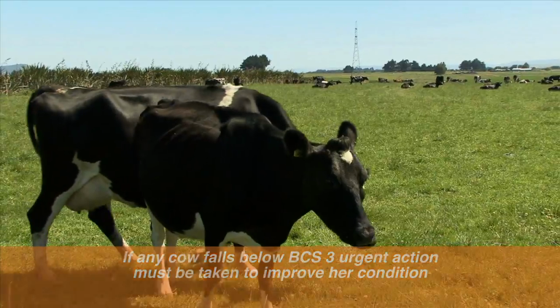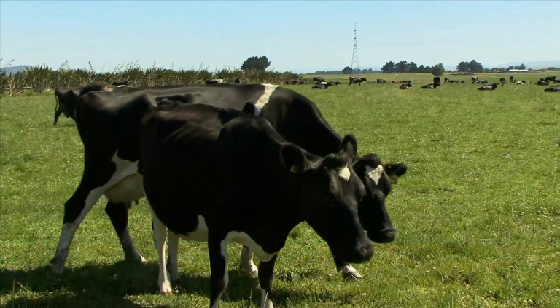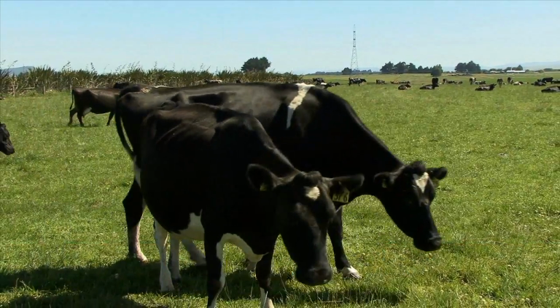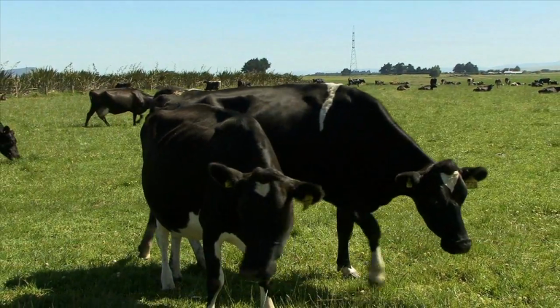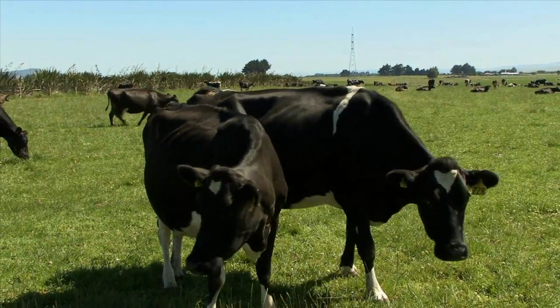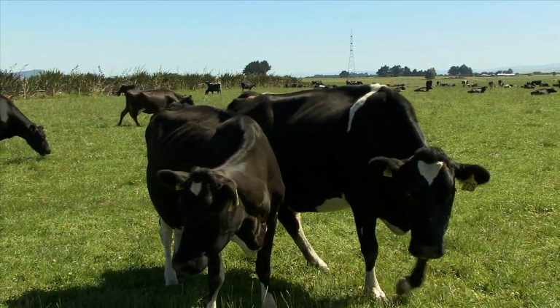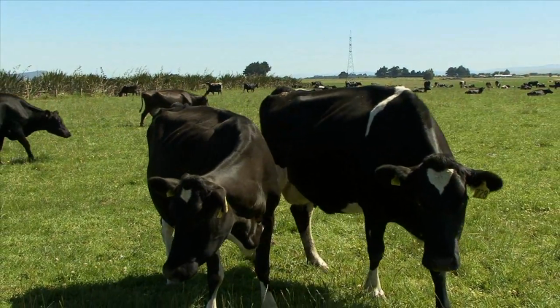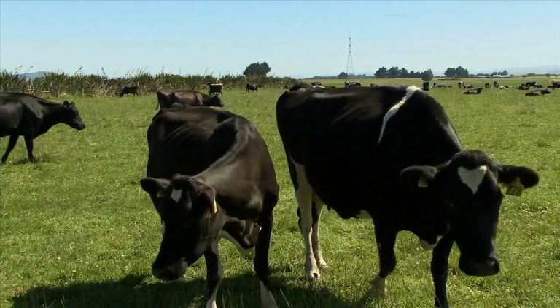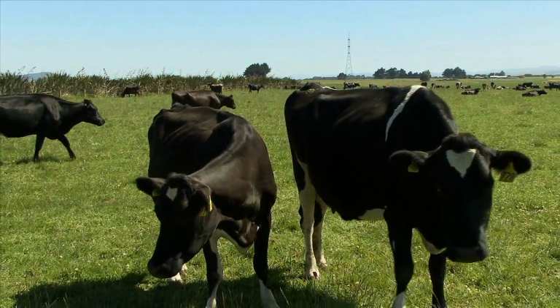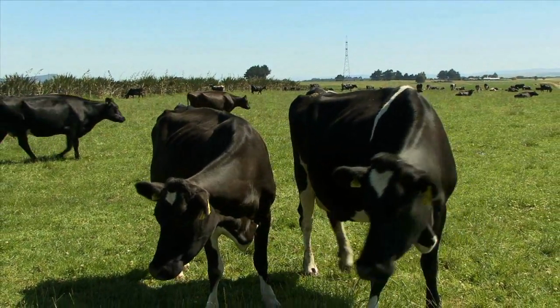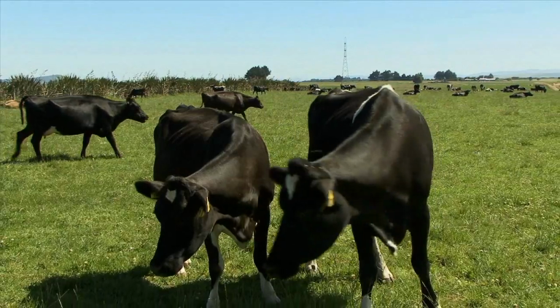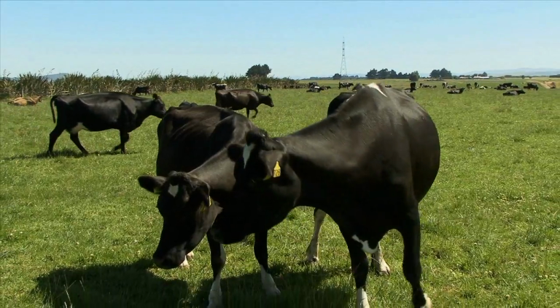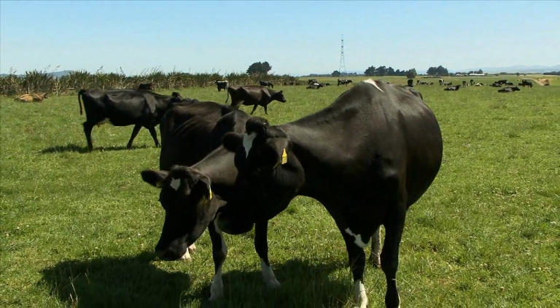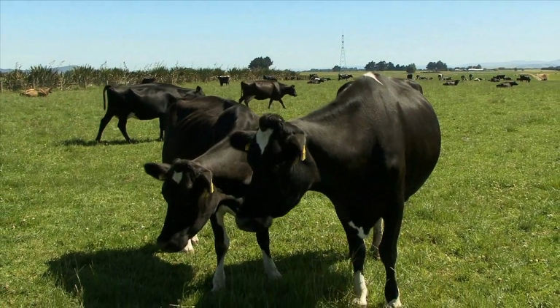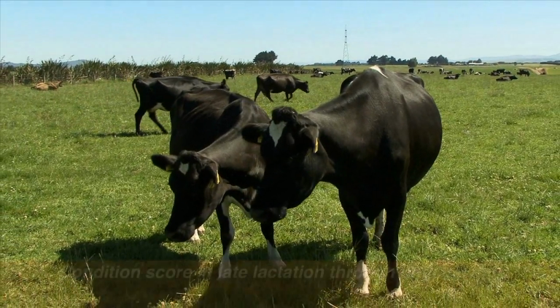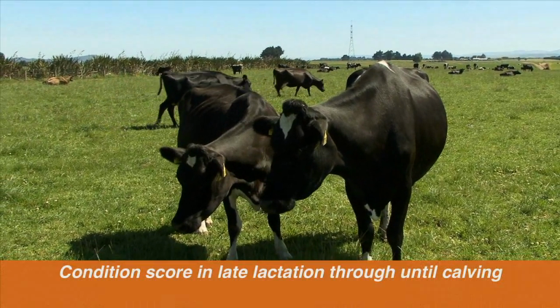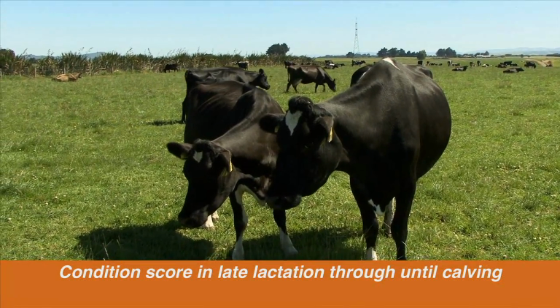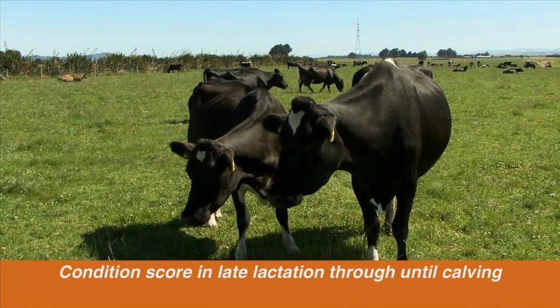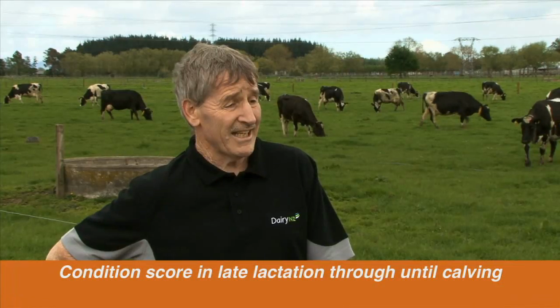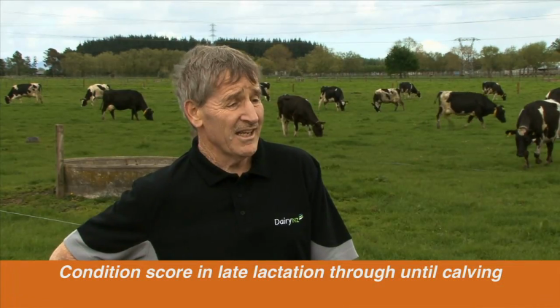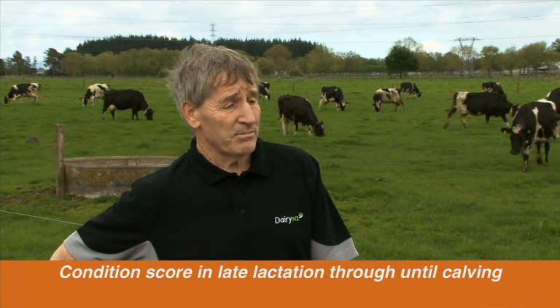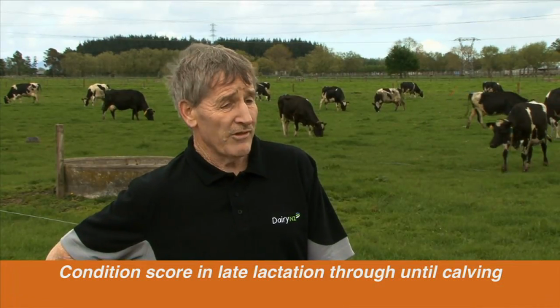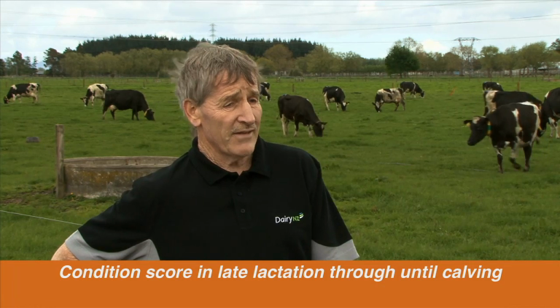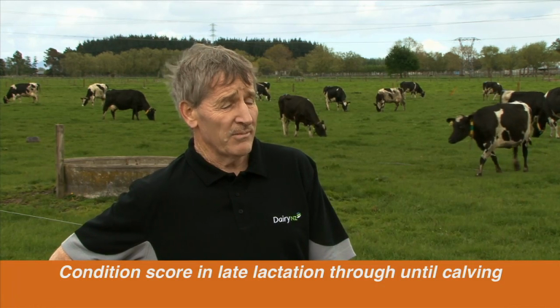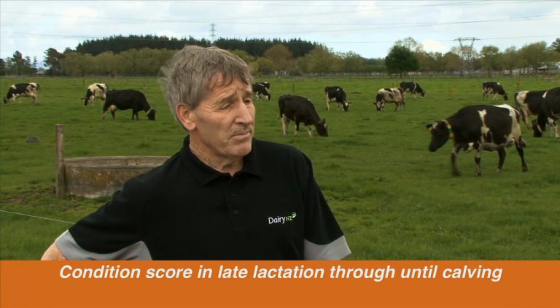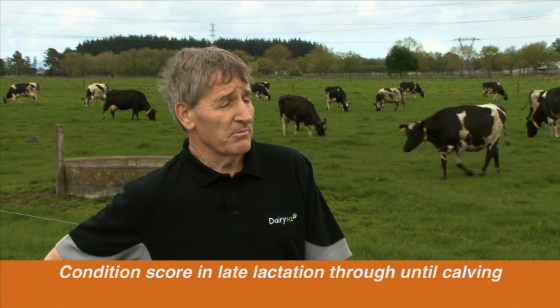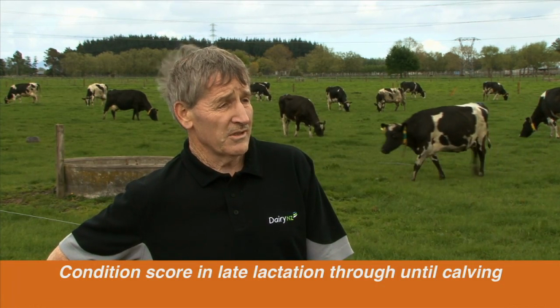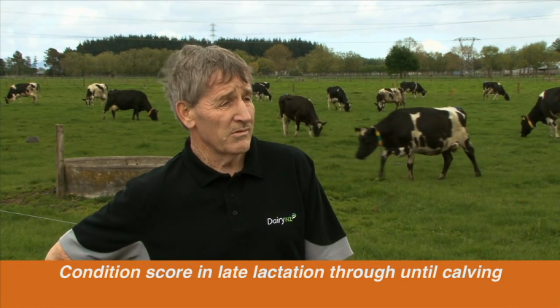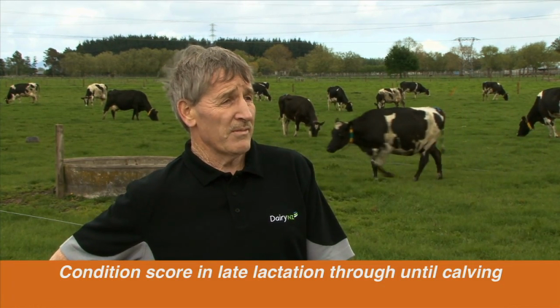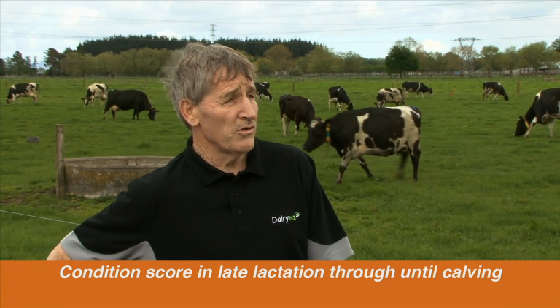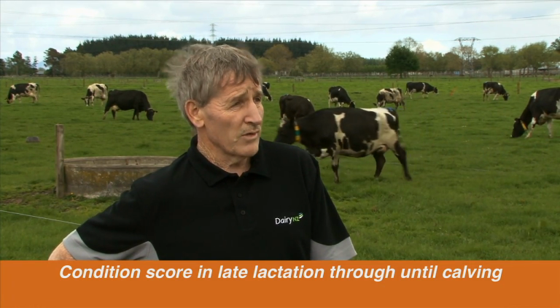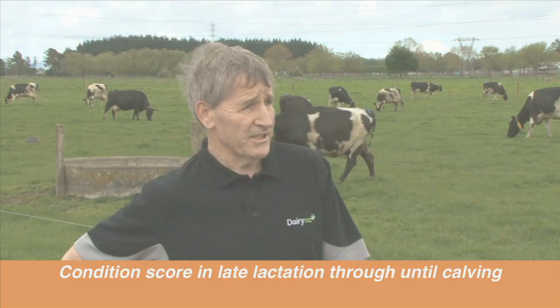So when should we be scoring our cows? The main time to do condition scoring is probably late lactation up to around calving time, but it's an important tool farmers can use all lactation.